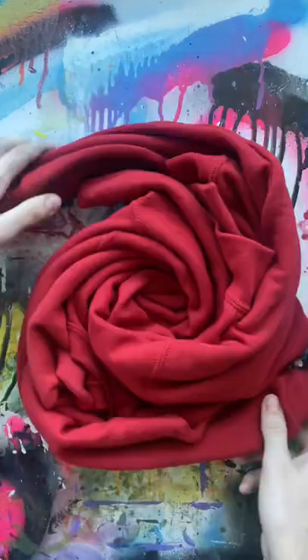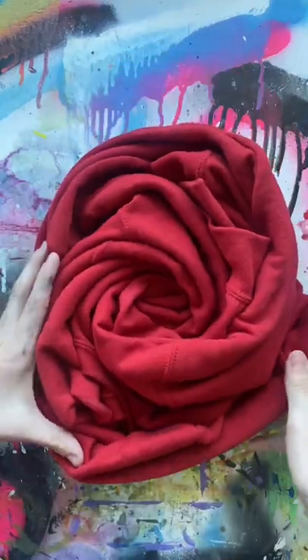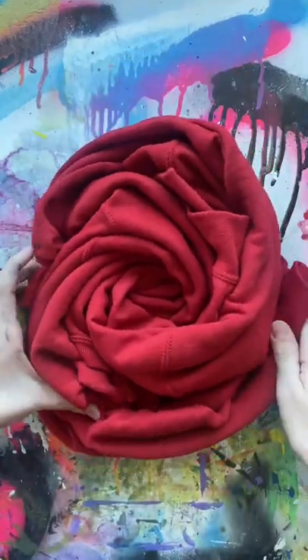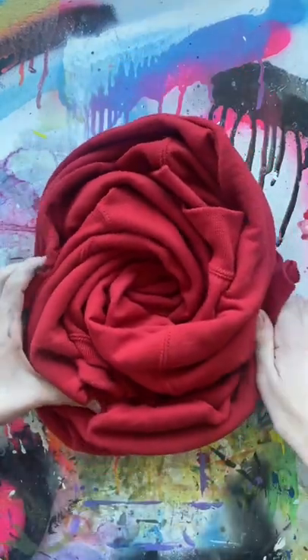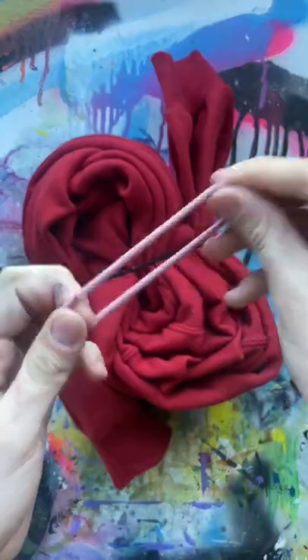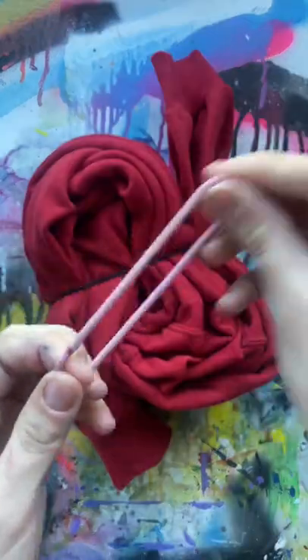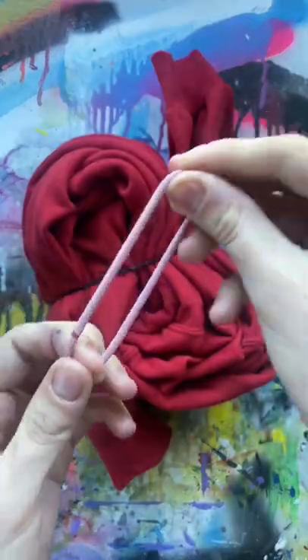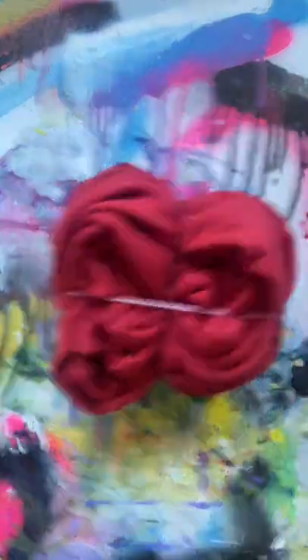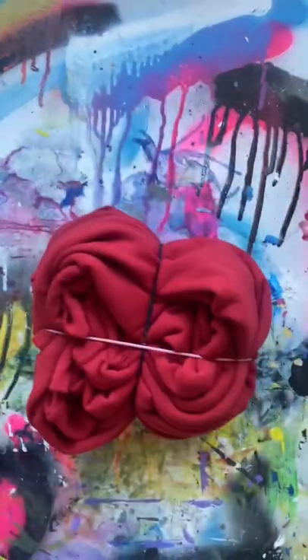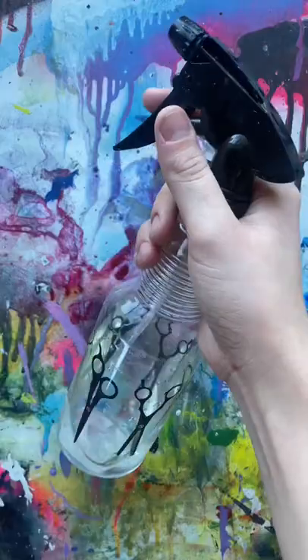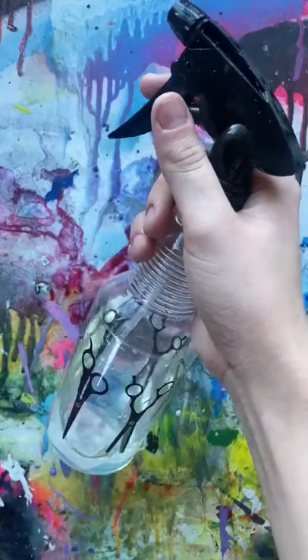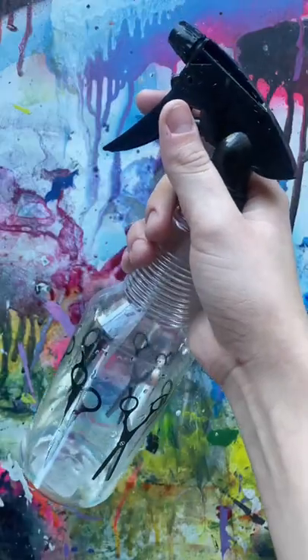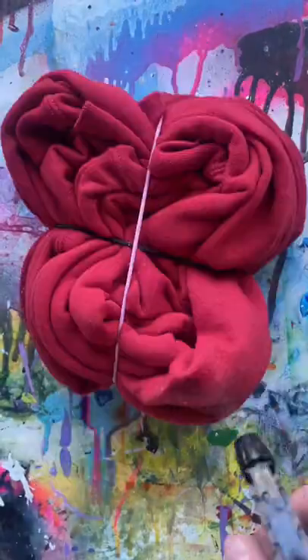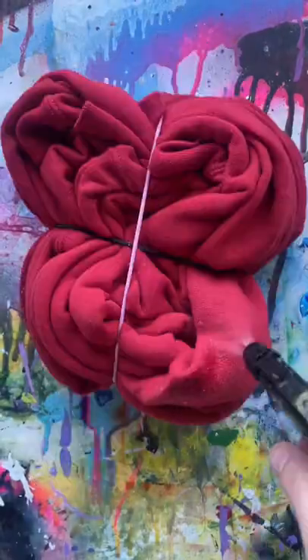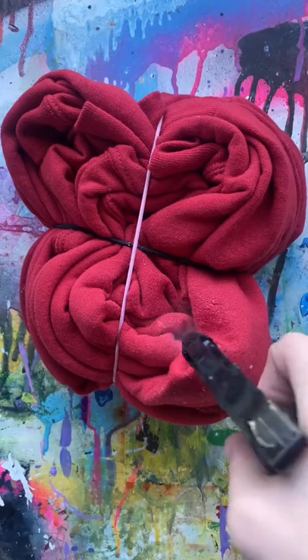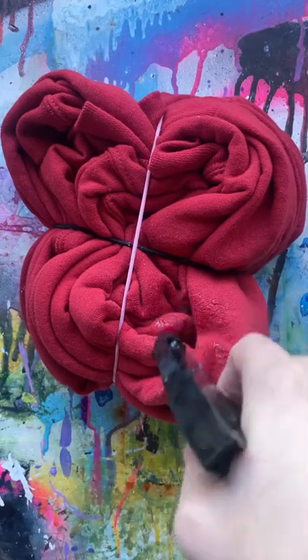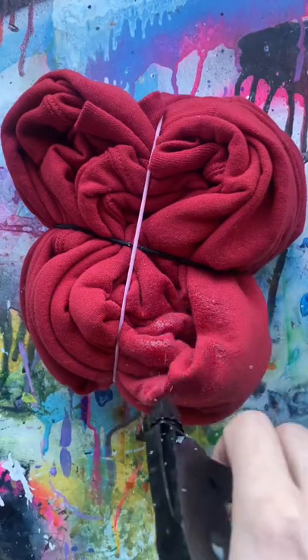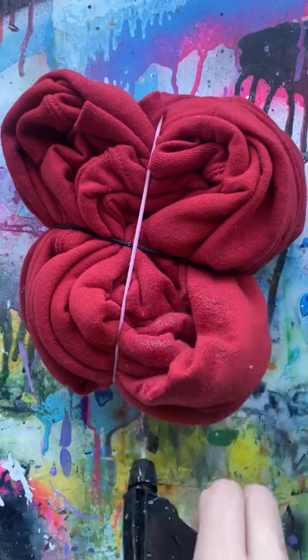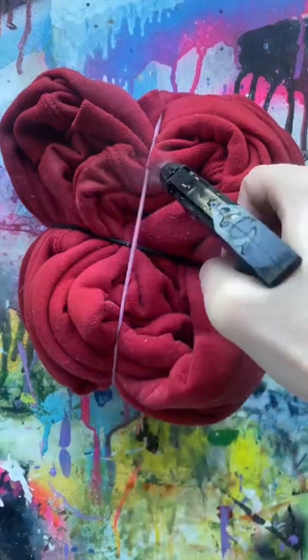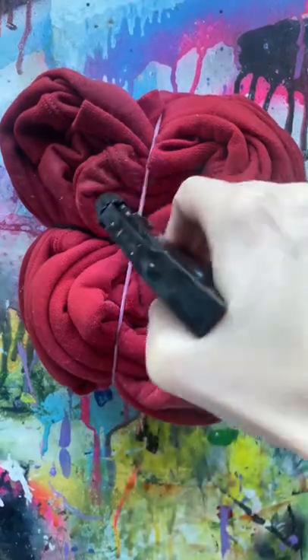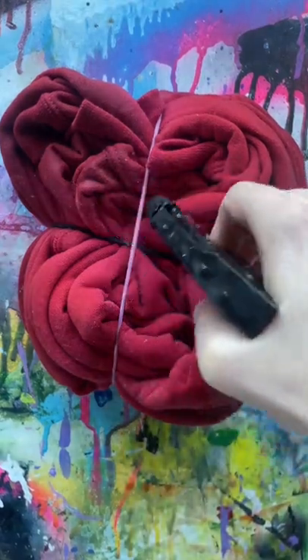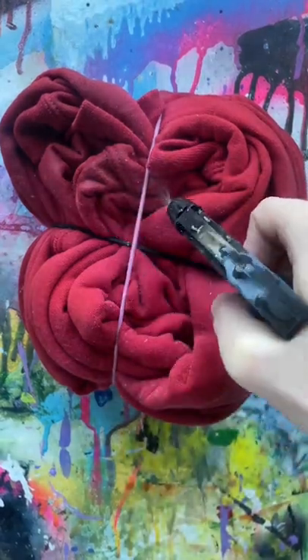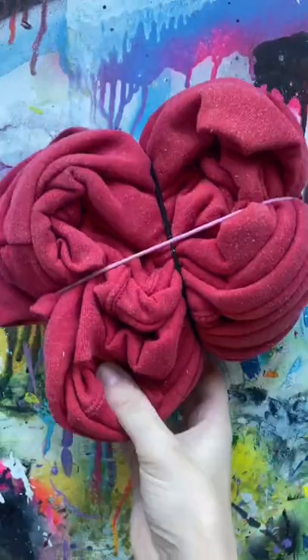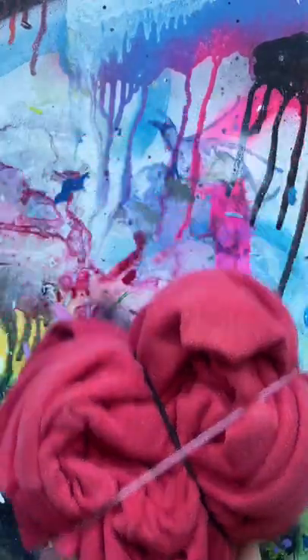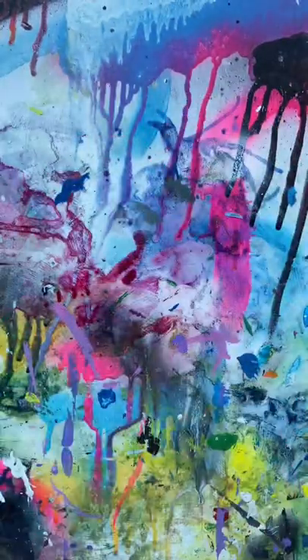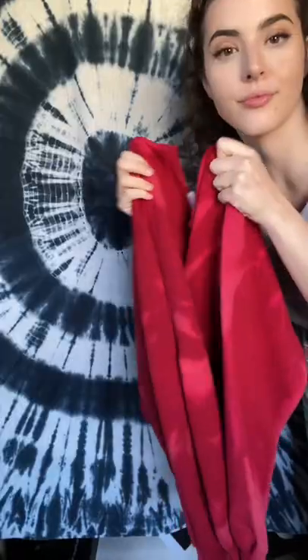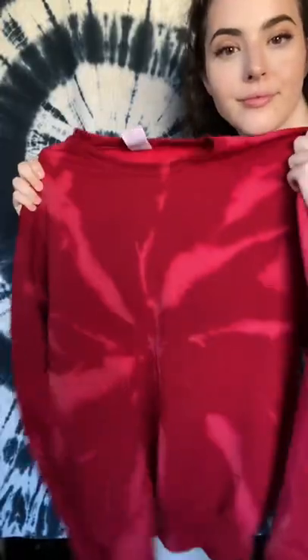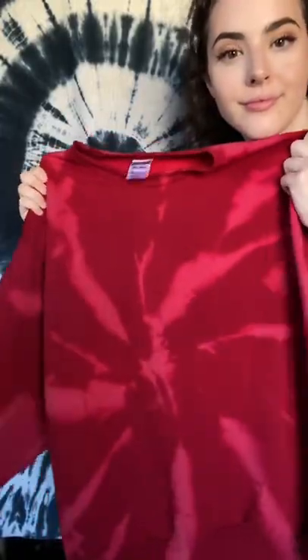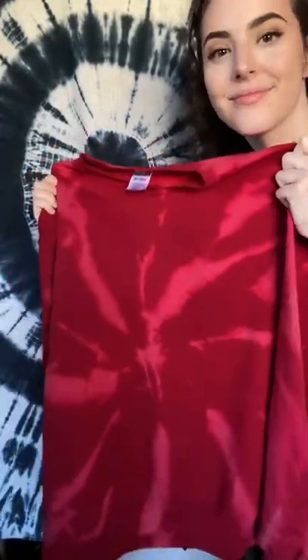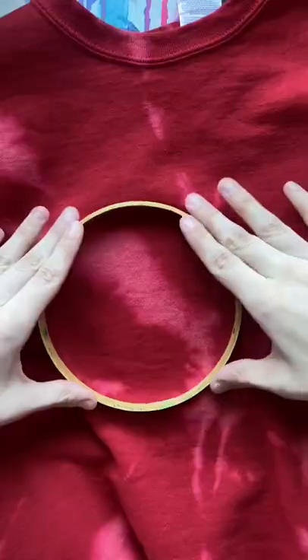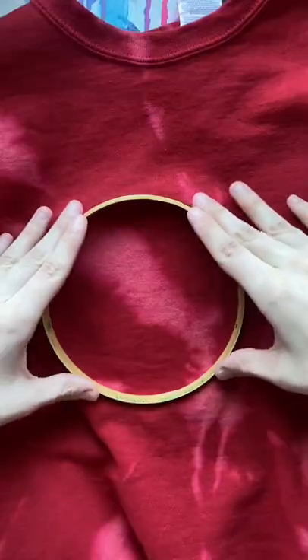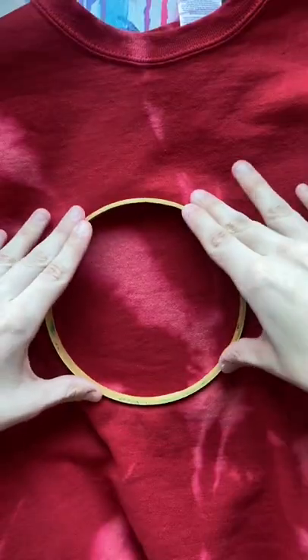I decided to try tie-dye for the first time, but I didn't actually have any tie-dye stuff, so I just put some bleach in a spray bottle and hoped that this would work. I let it sit for 20 minutes and this is what it looks like so far.